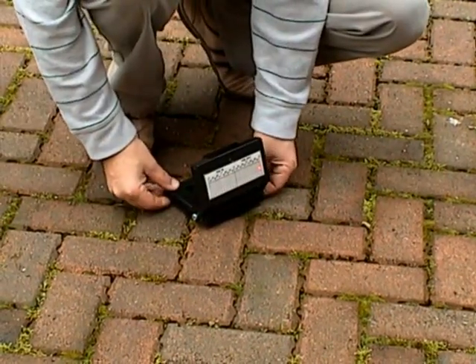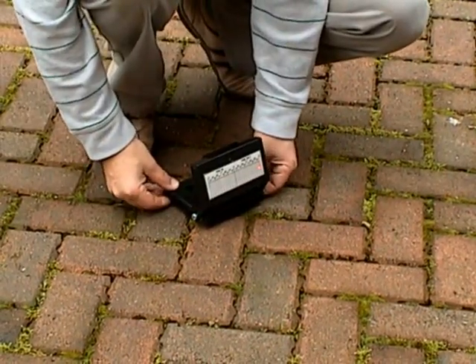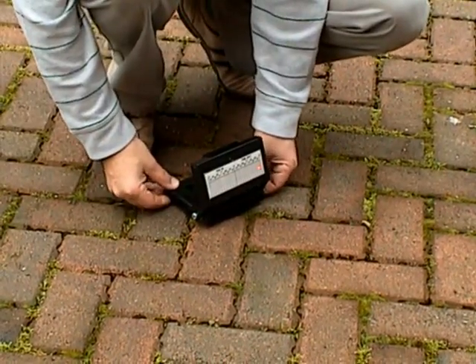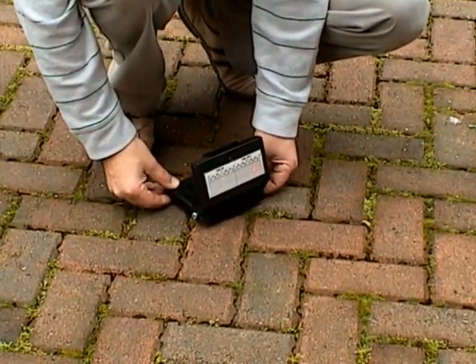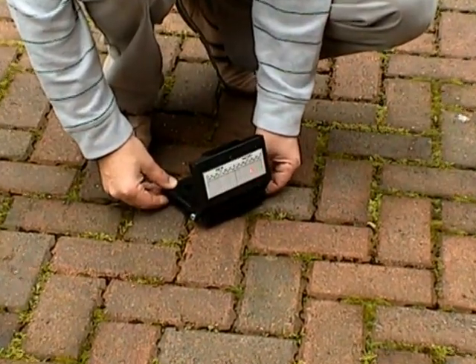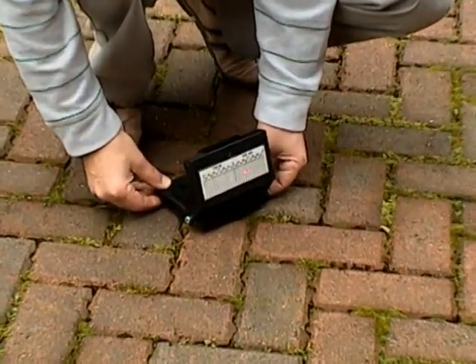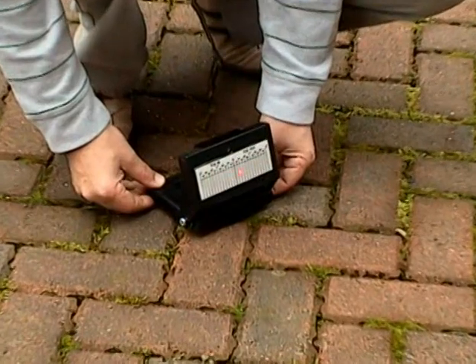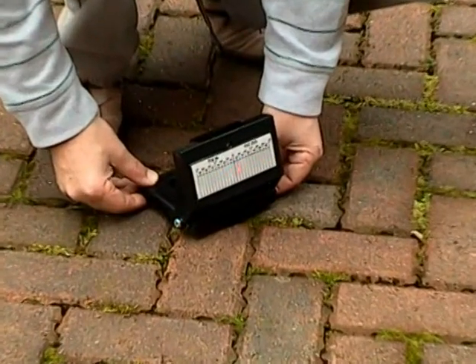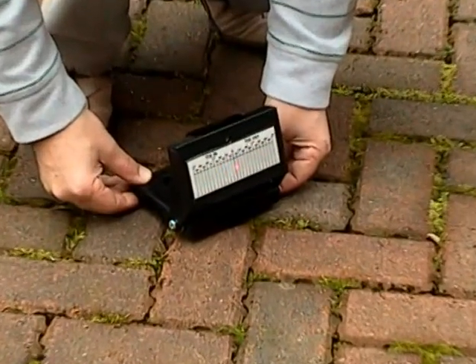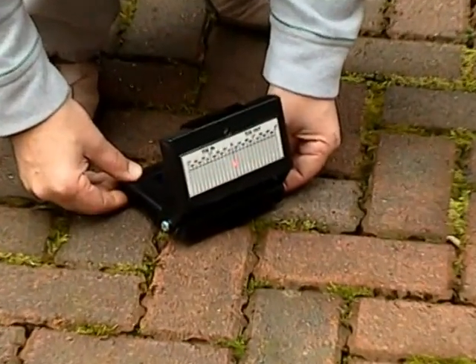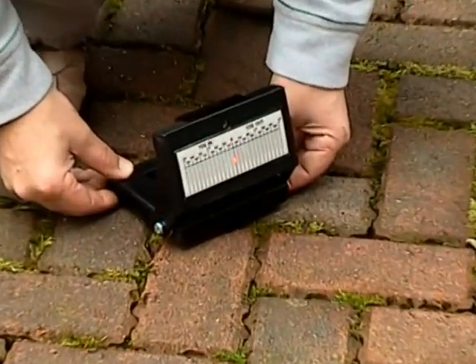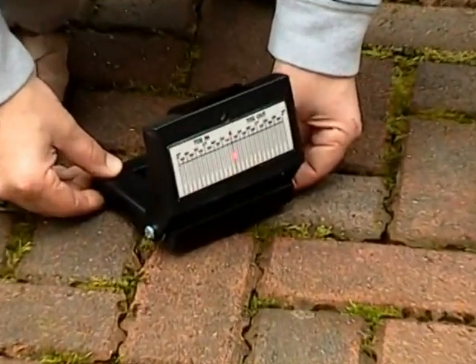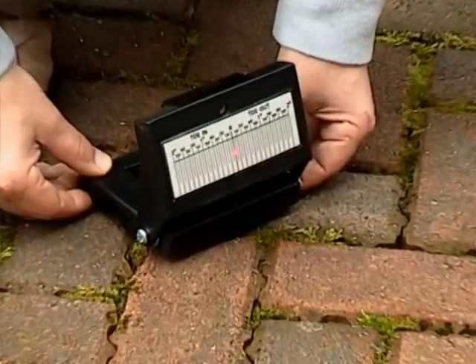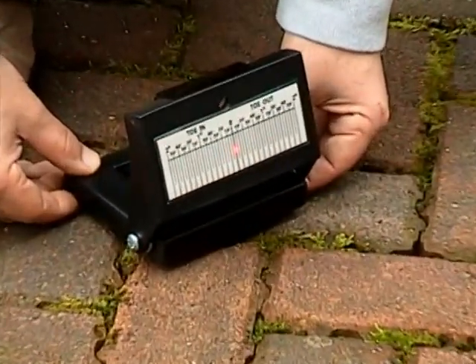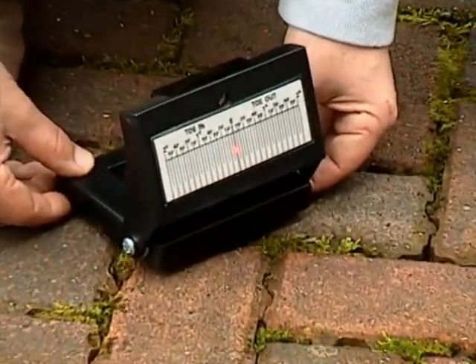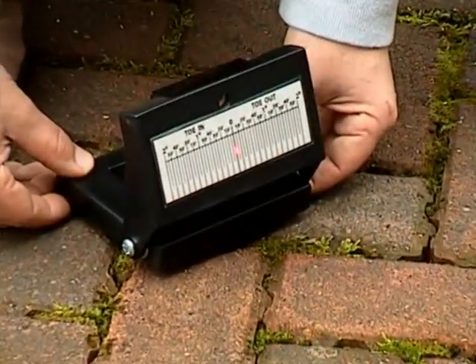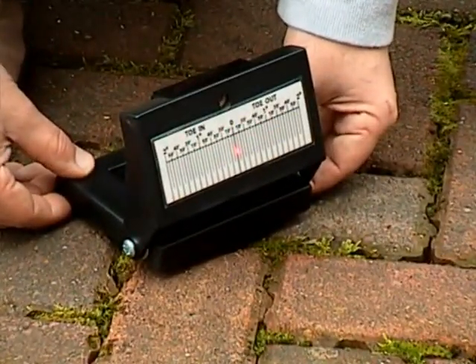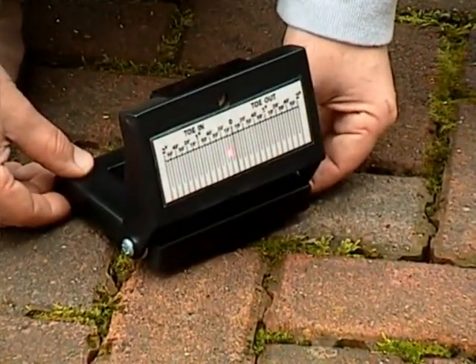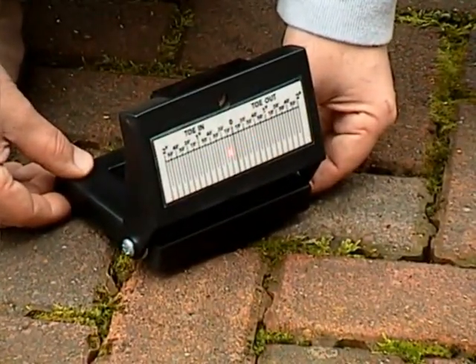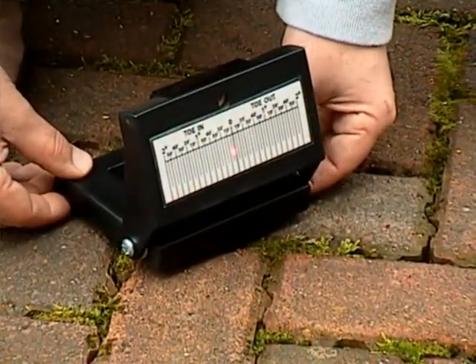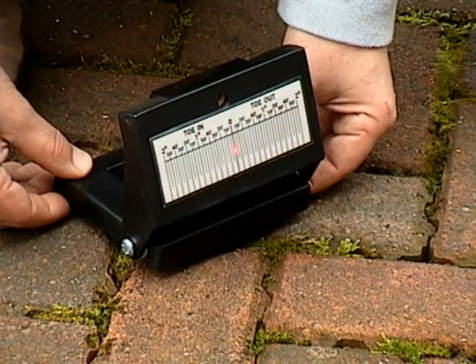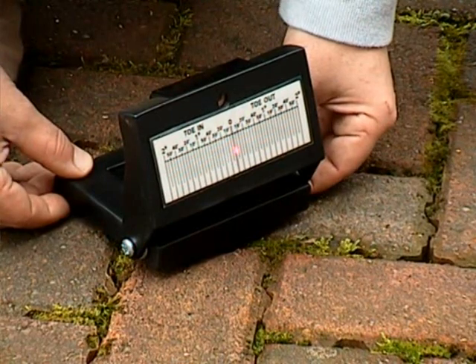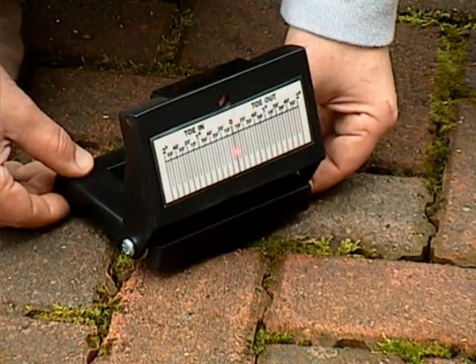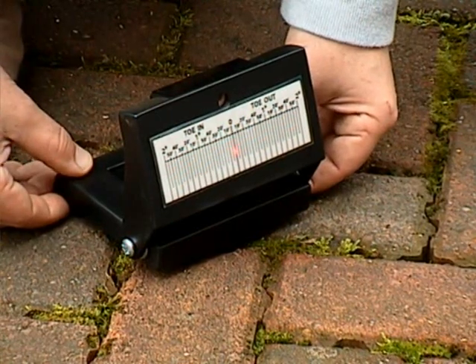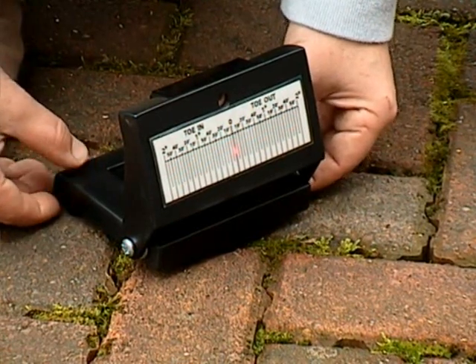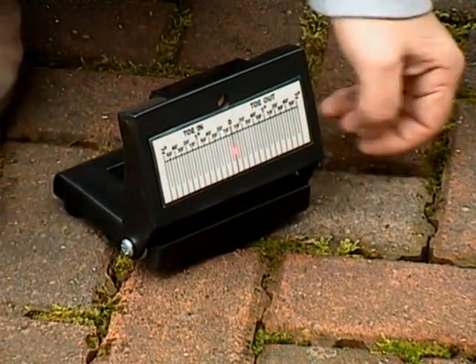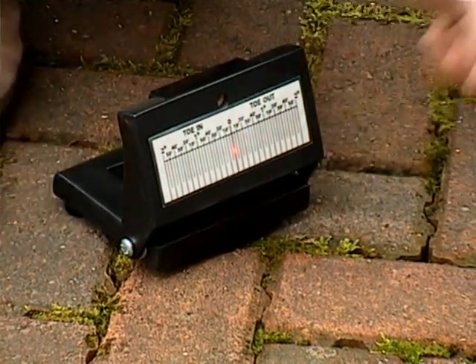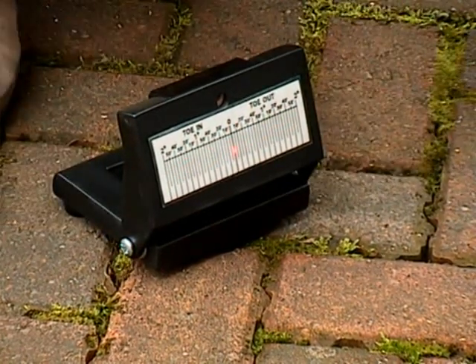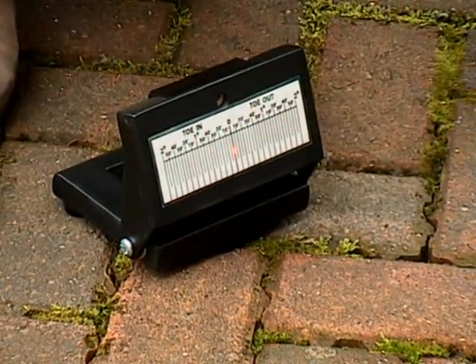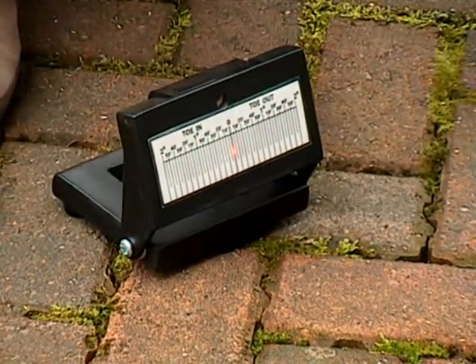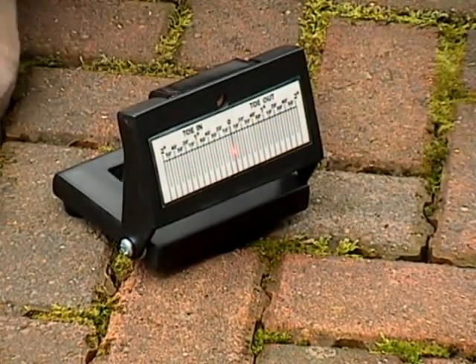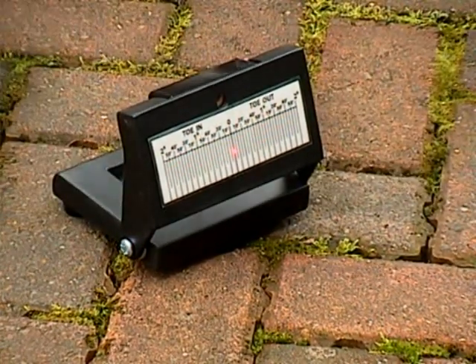We now fine adjust the angular position of the remote unit until the laser on the target reads zero. Once zero is achieved, the remote laser unit must not be moved again. This completes the setup for stage 1.